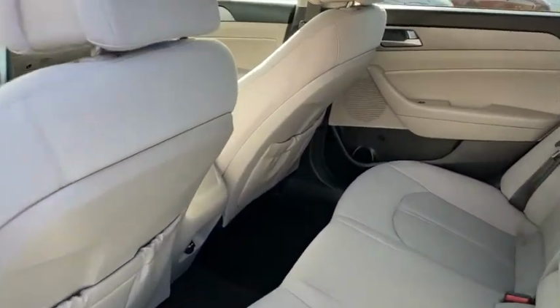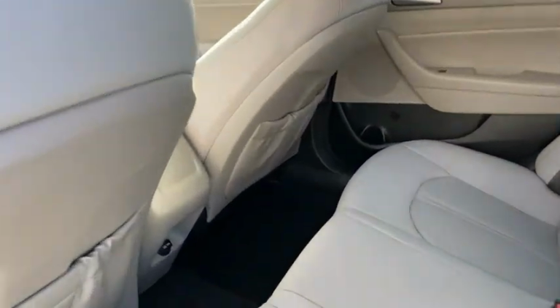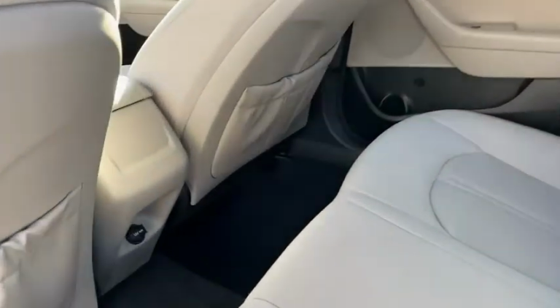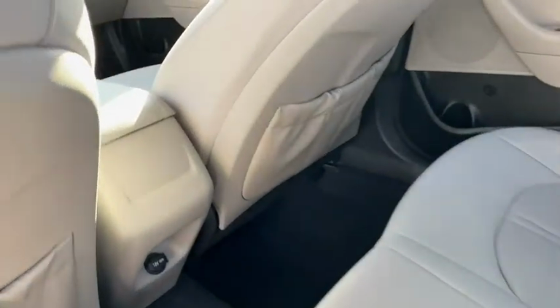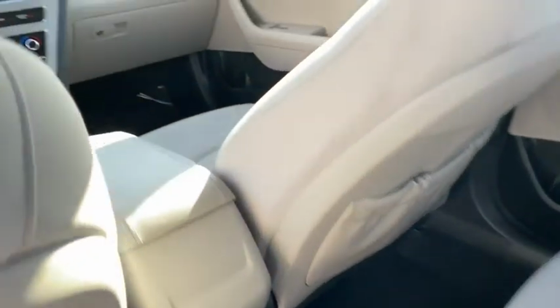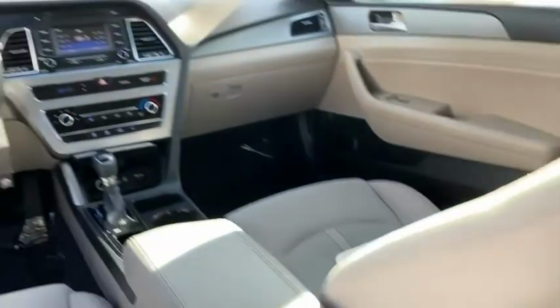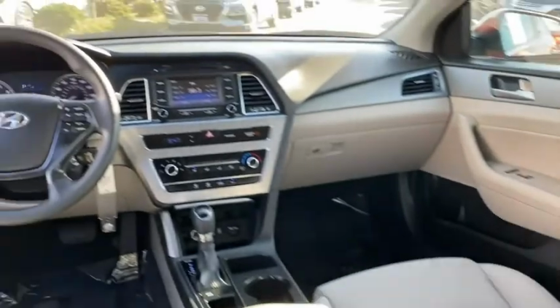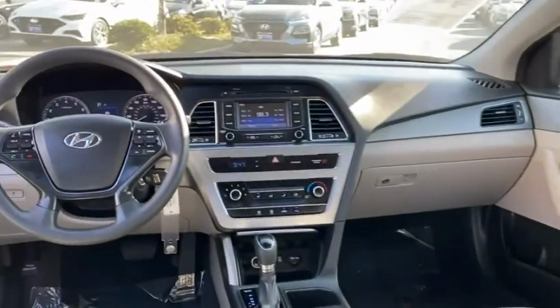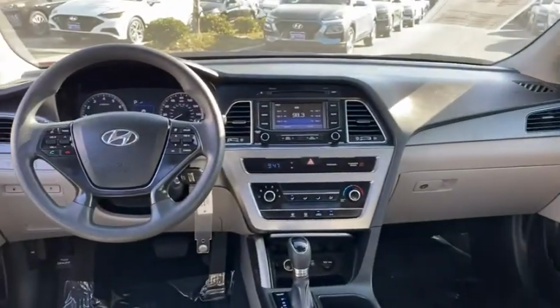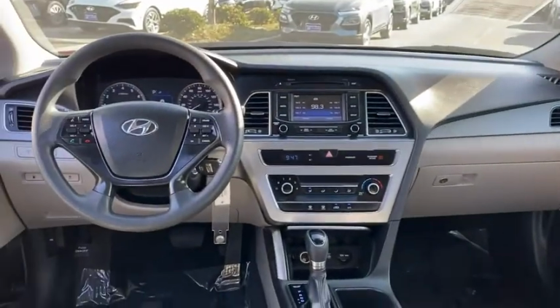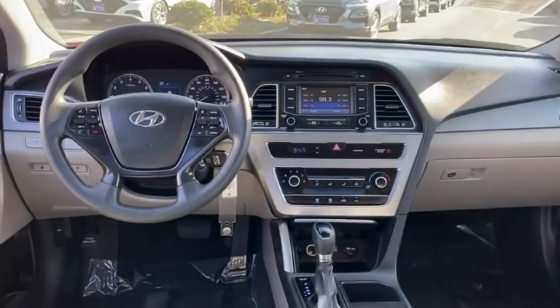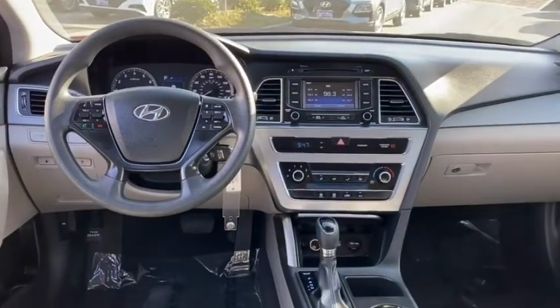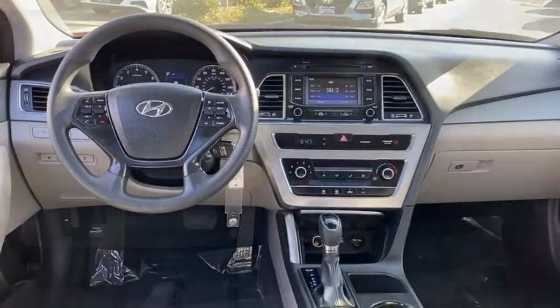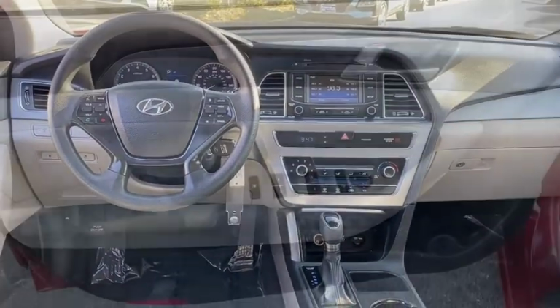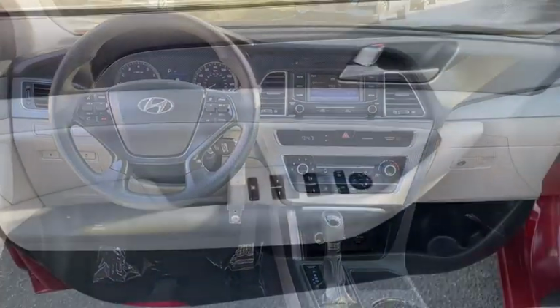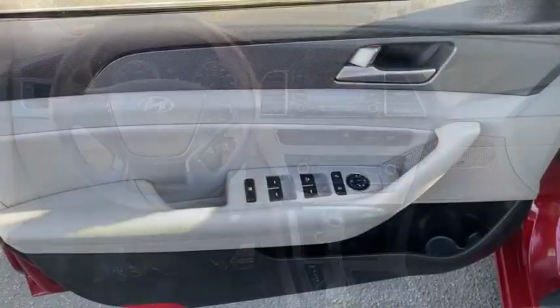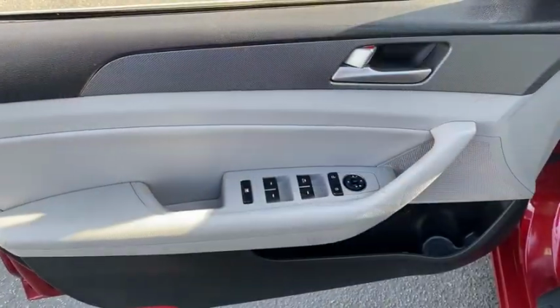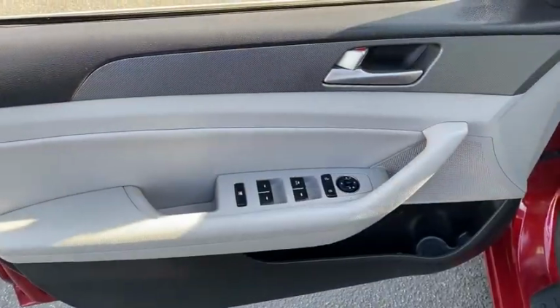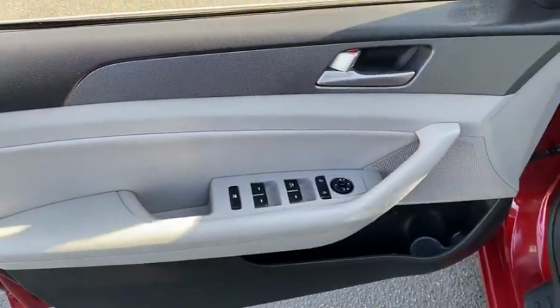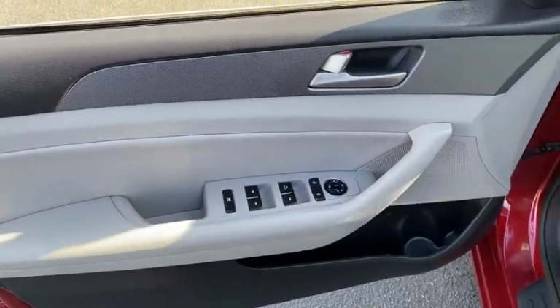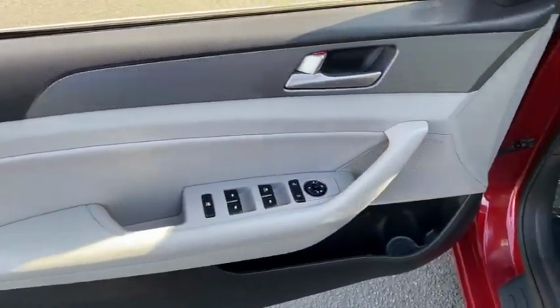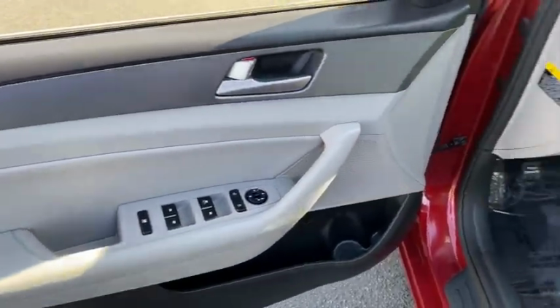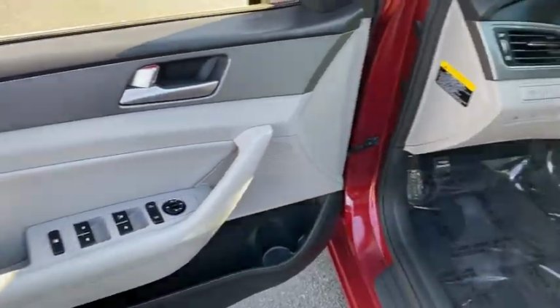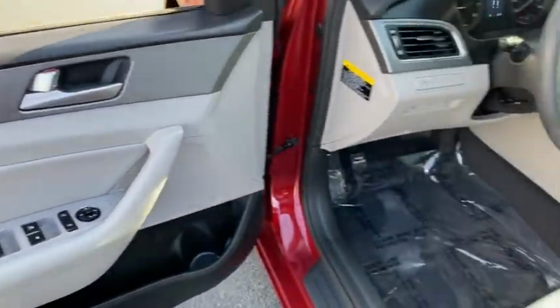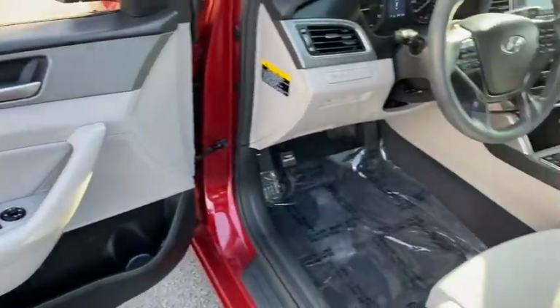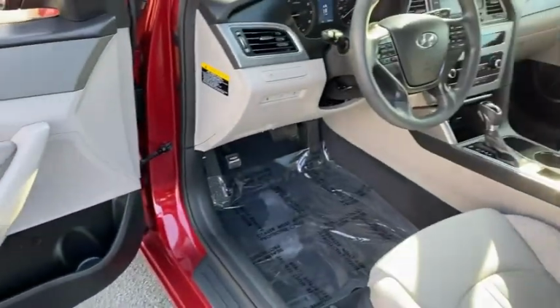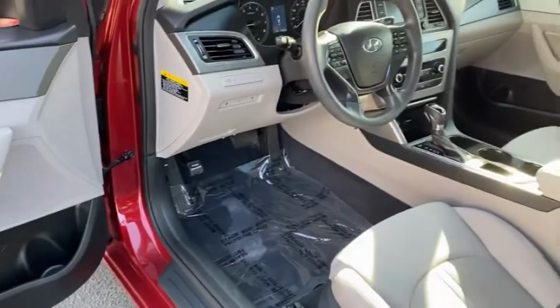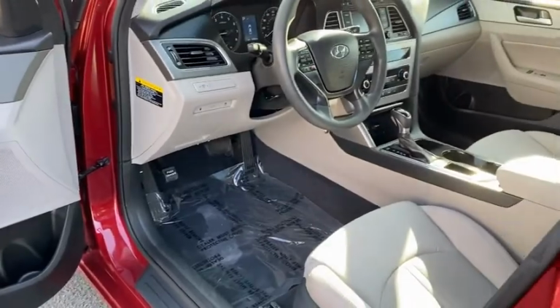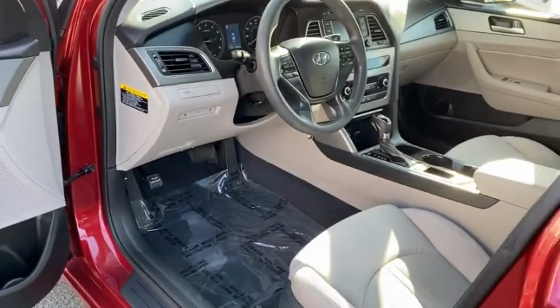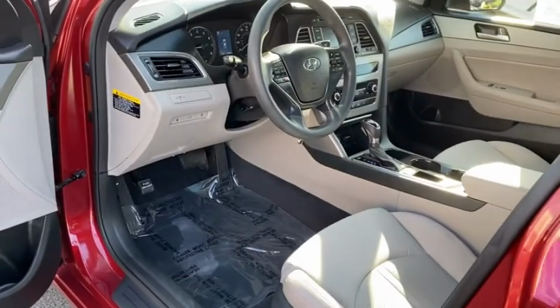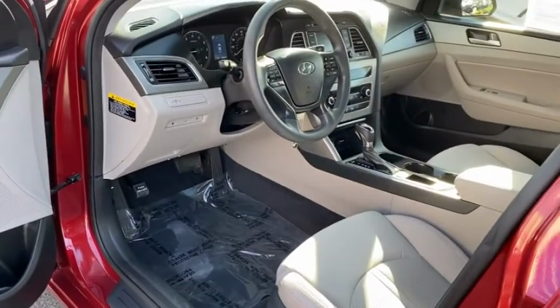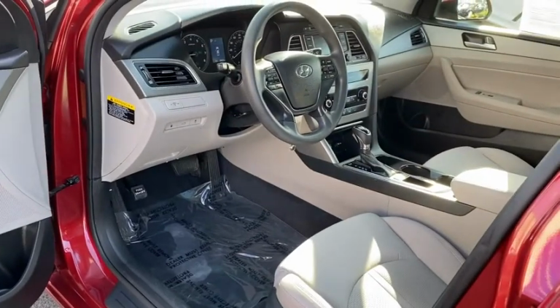AM-FM stereo radio, rear defrost, front-wheel drive, child safety locks, bucket seats, power door locks, and security system.